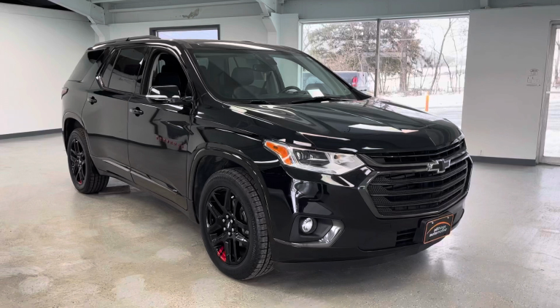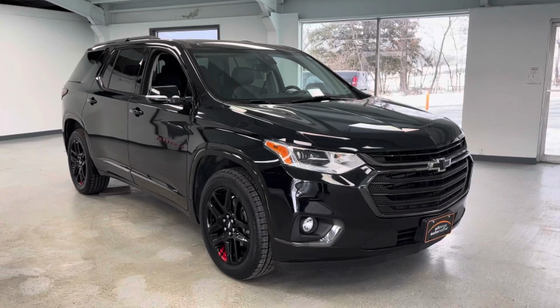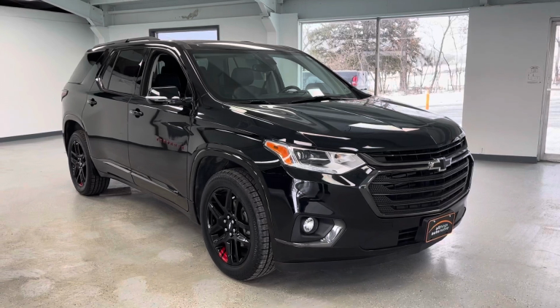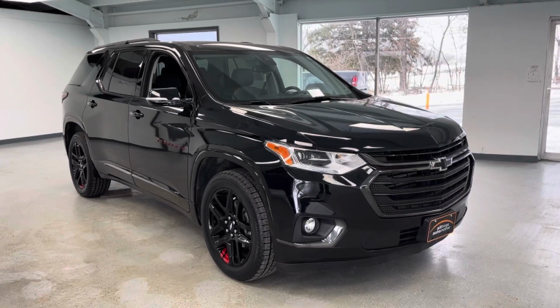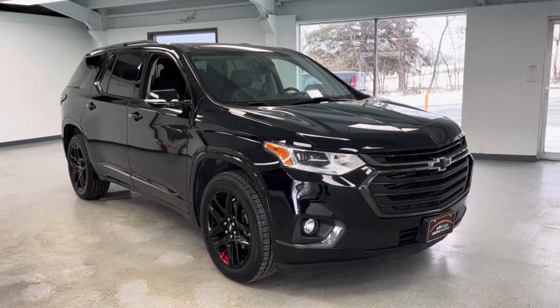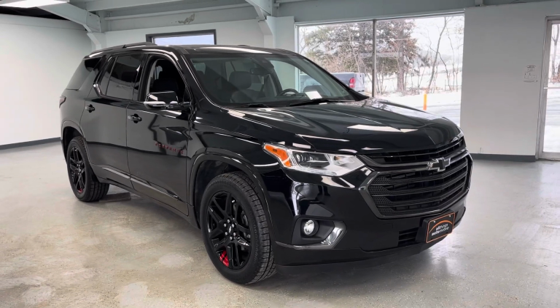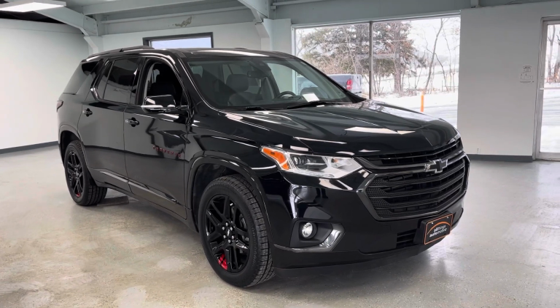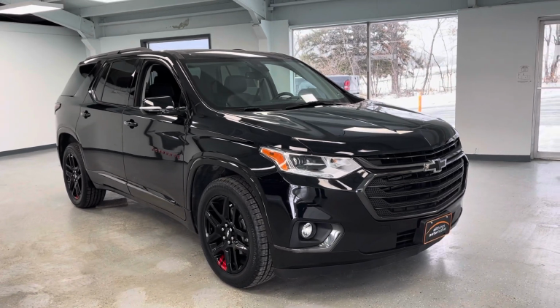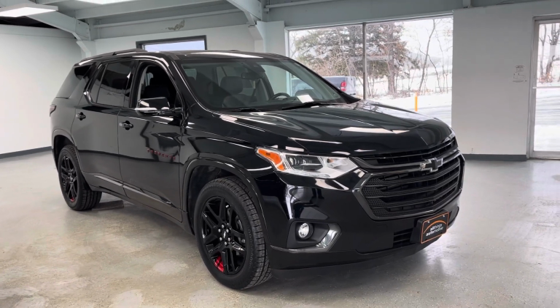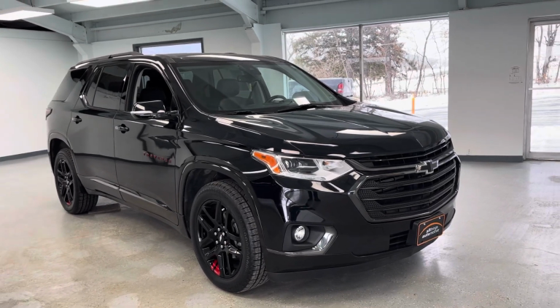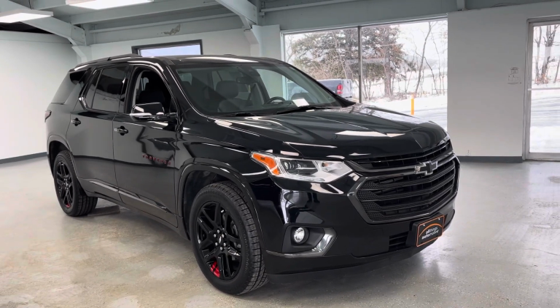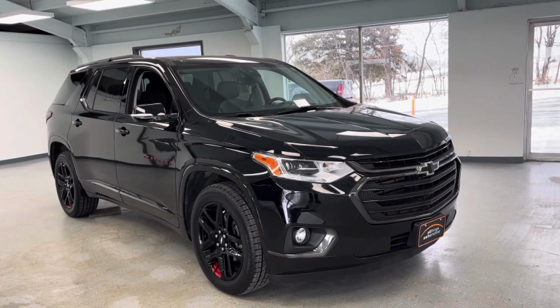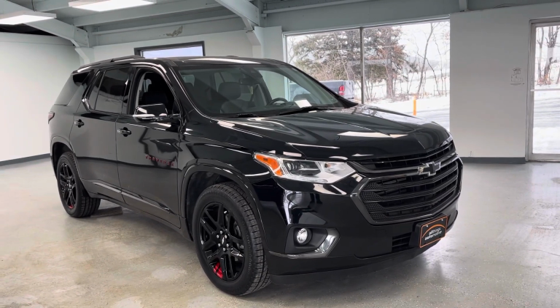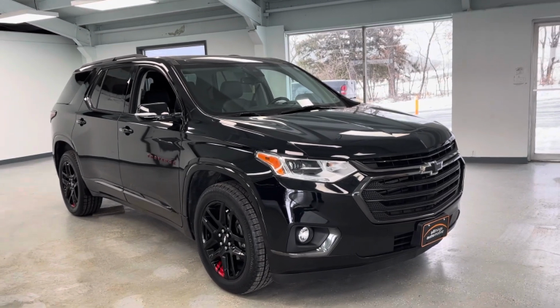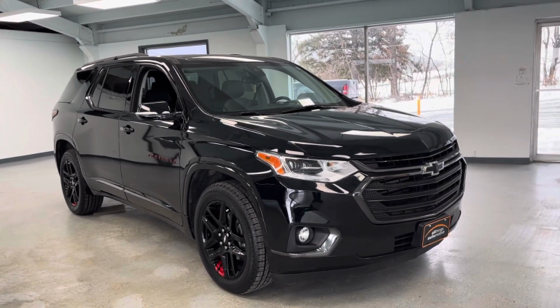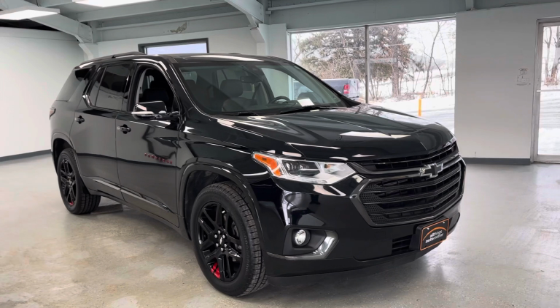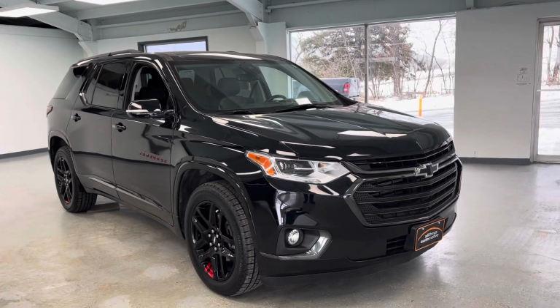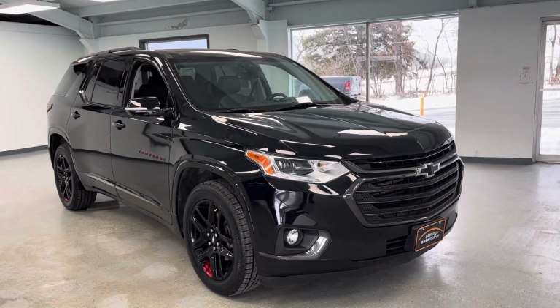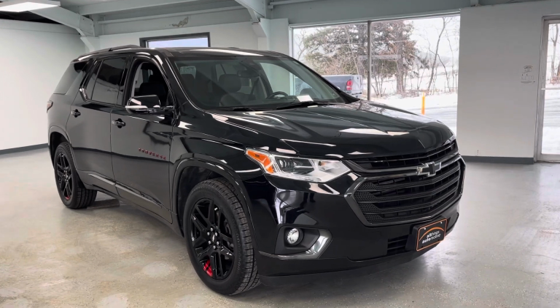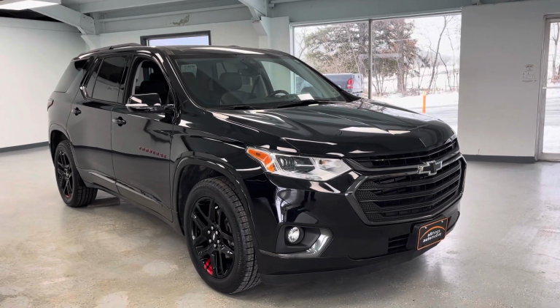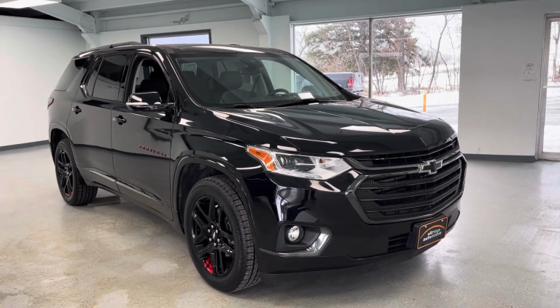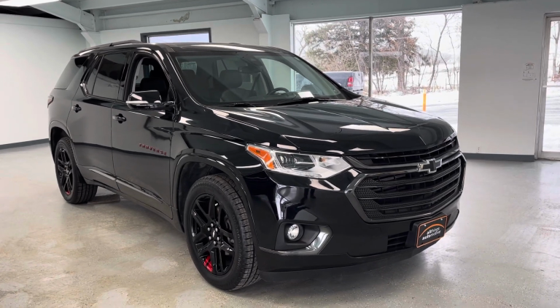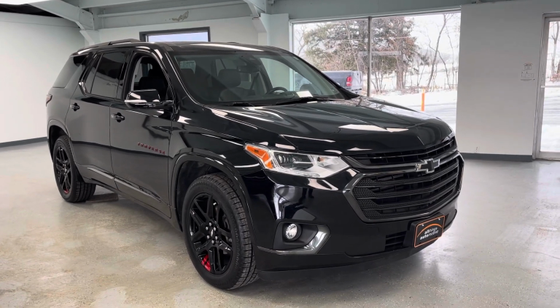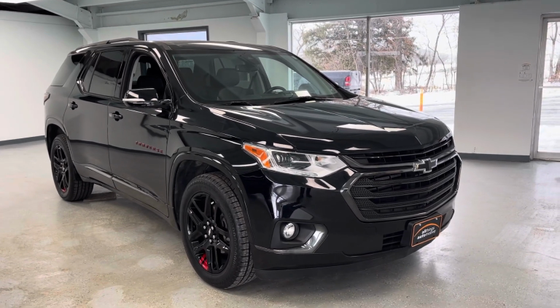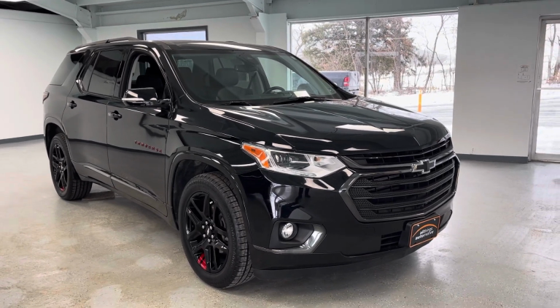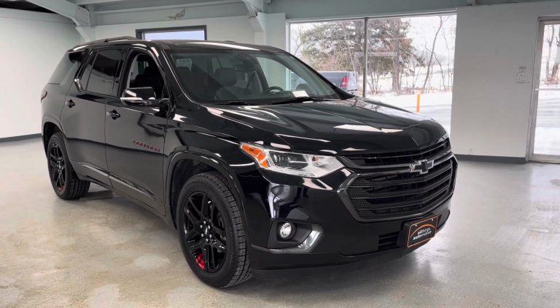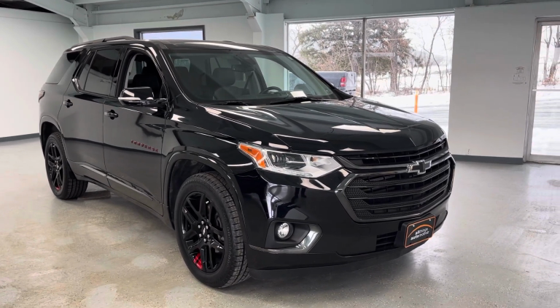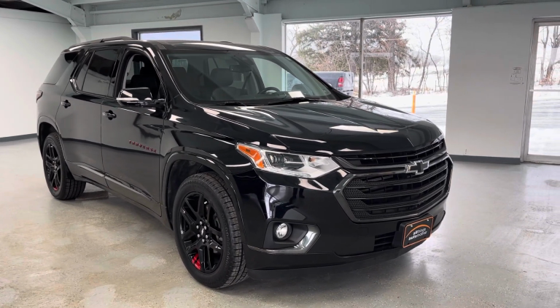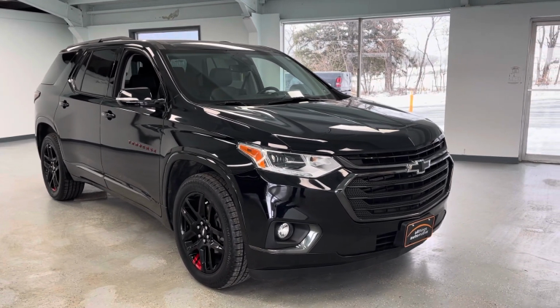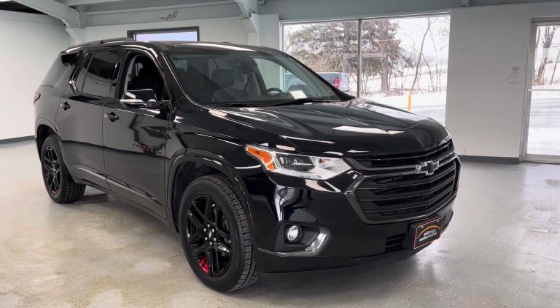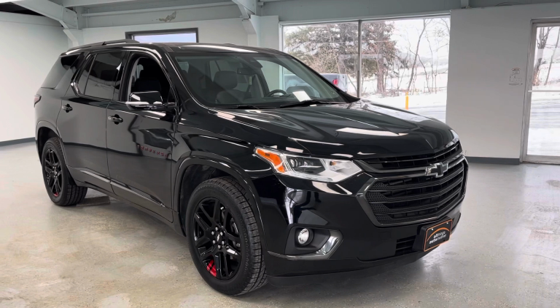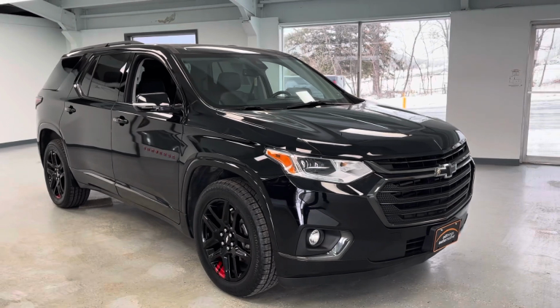Hi everybody, it's Chase at AllThingsAutomotive. Thanks for tuning into the video on this 2018 Chevrolet Traverse. This particular Traverse is the Premier trim level, which is the second trim level from the top, right below High Country.